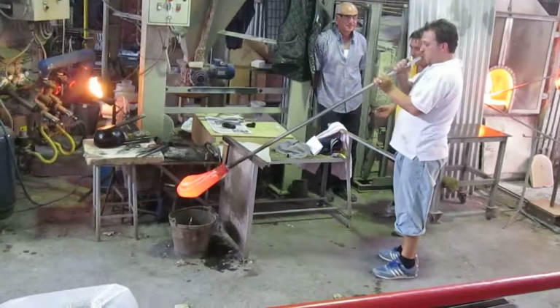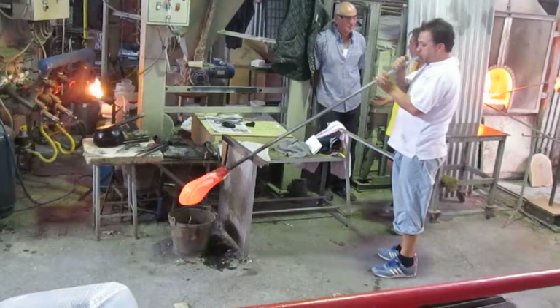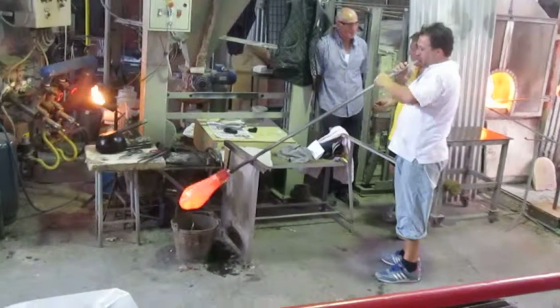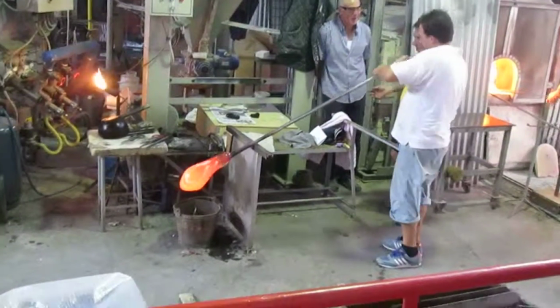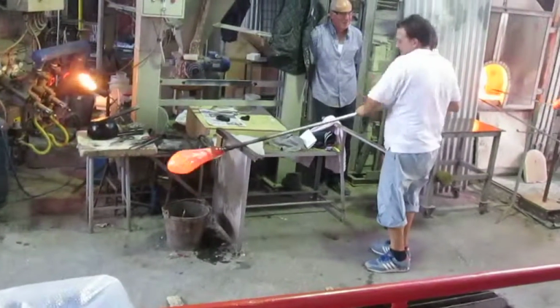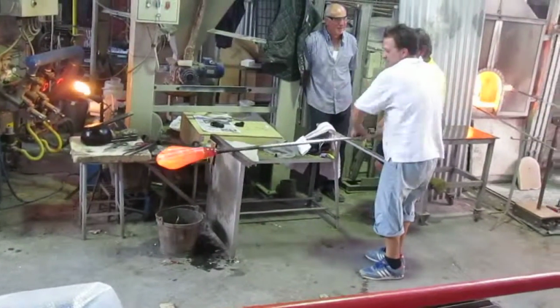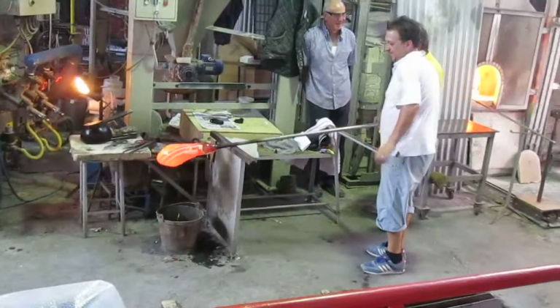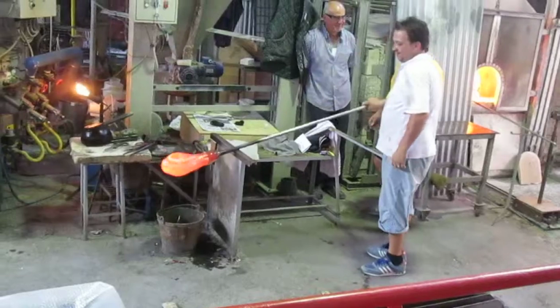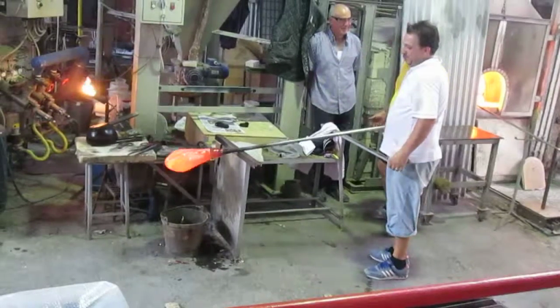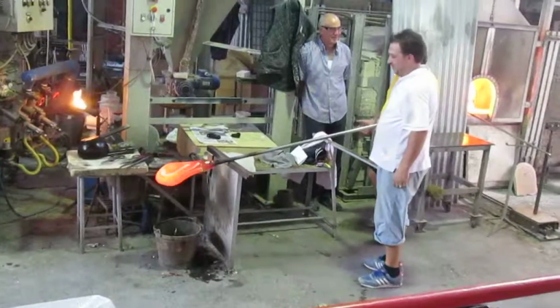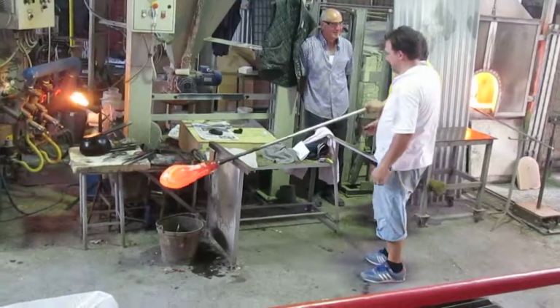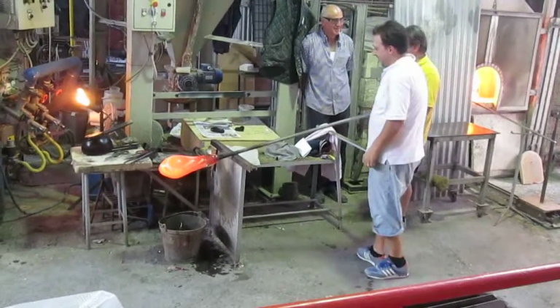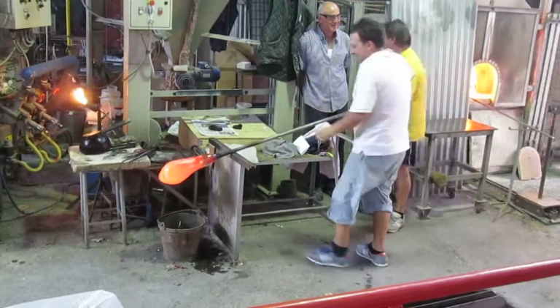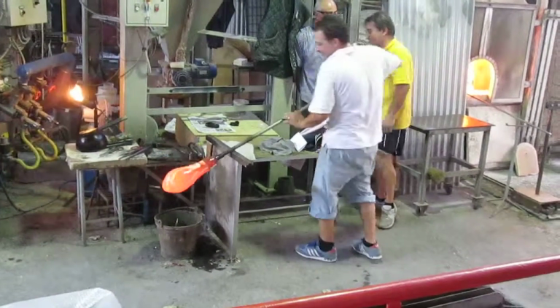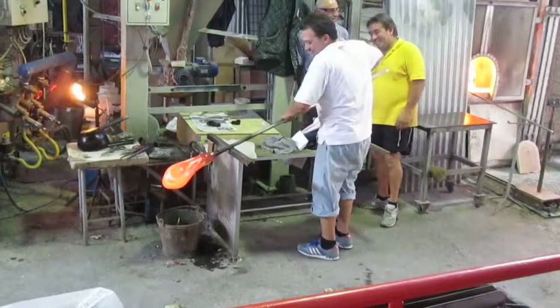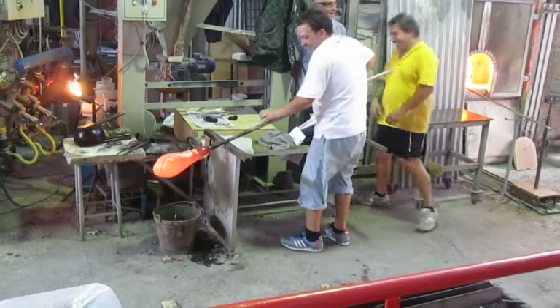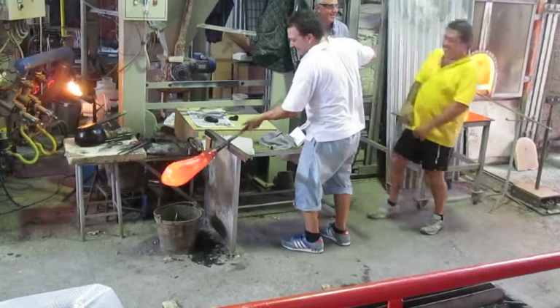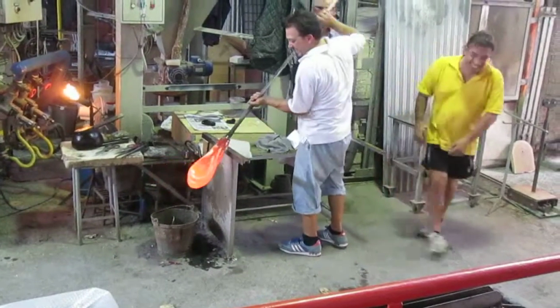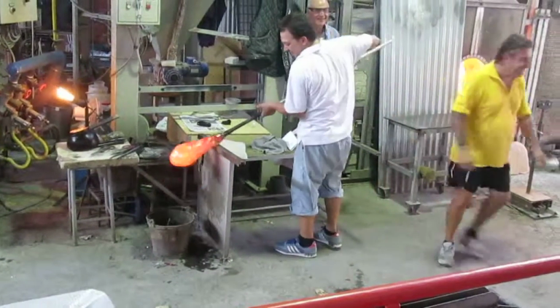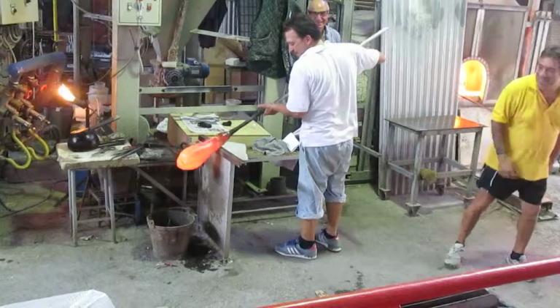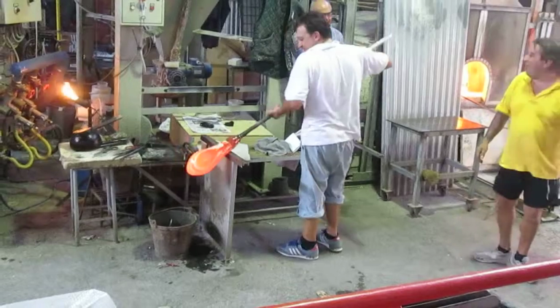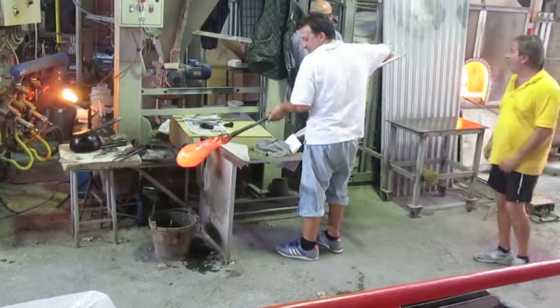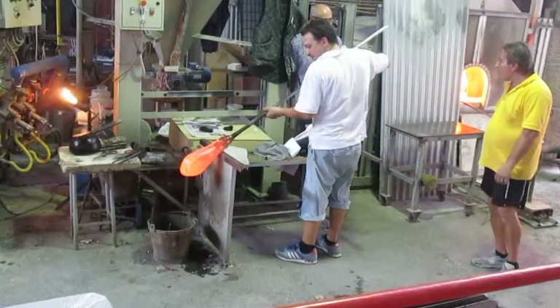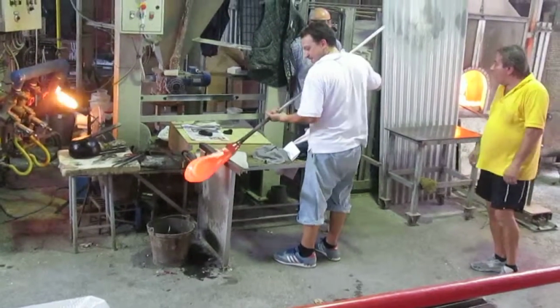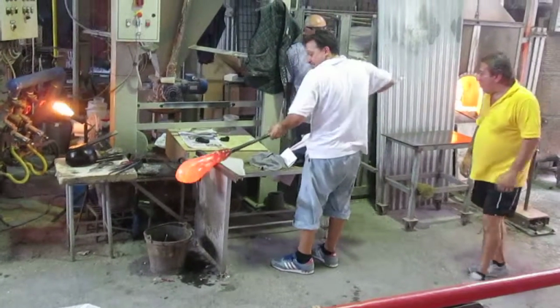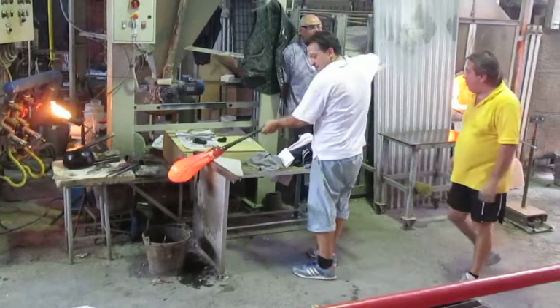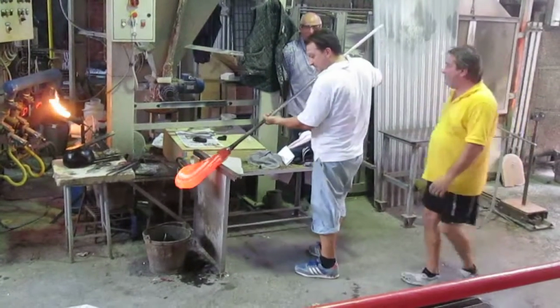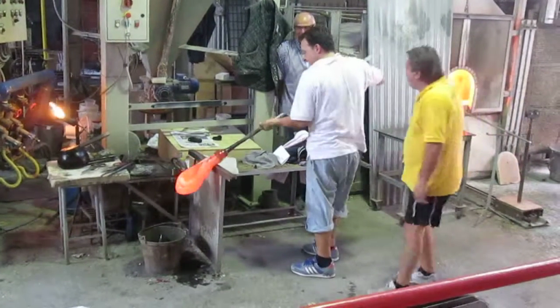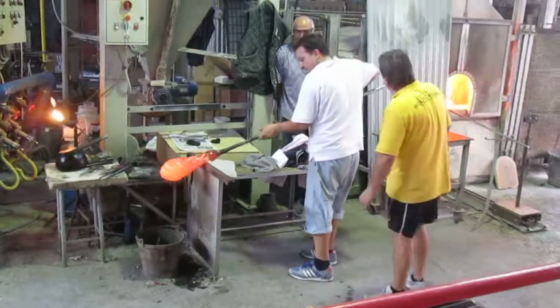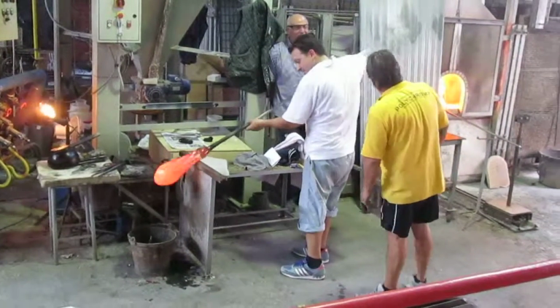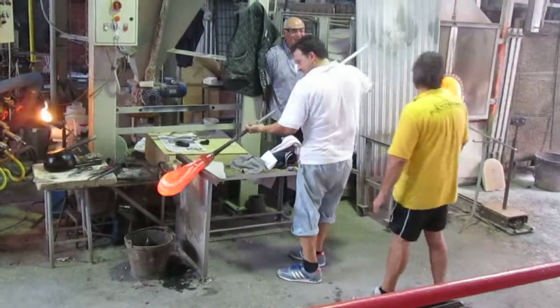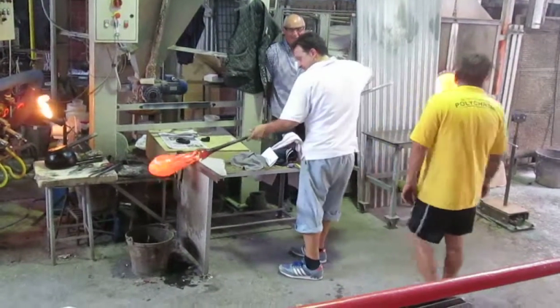I would like to show you how he blows to get the shape, because to complete the piece it will take a long time. But at least you can see him blowing and you can see how he needs to control the colors to control the mosaics.